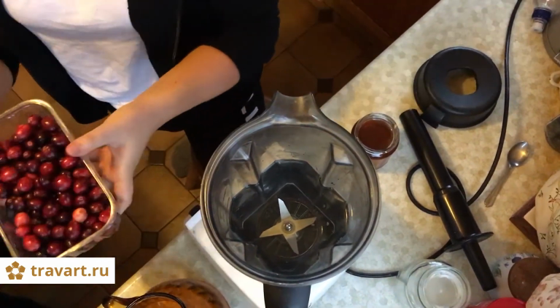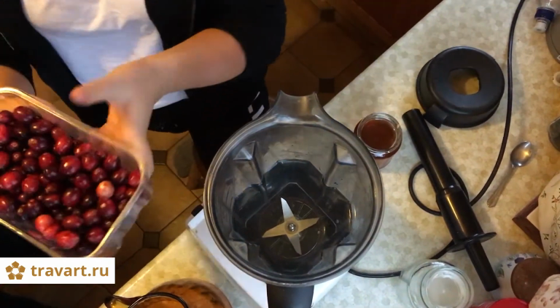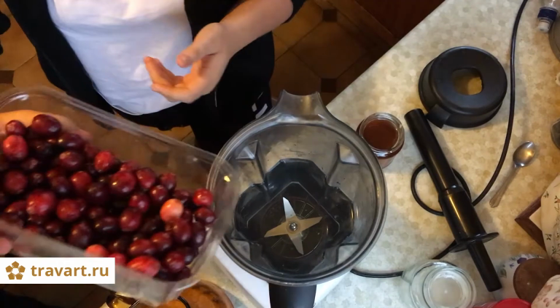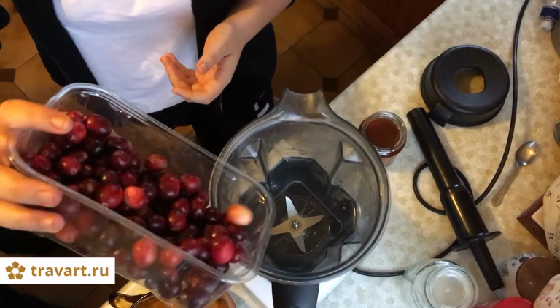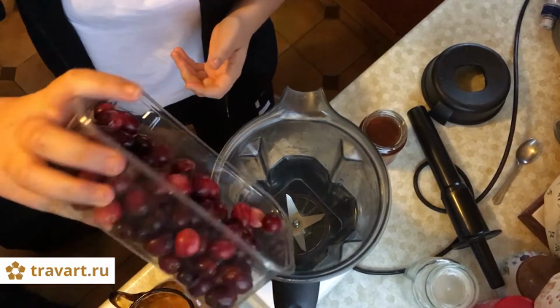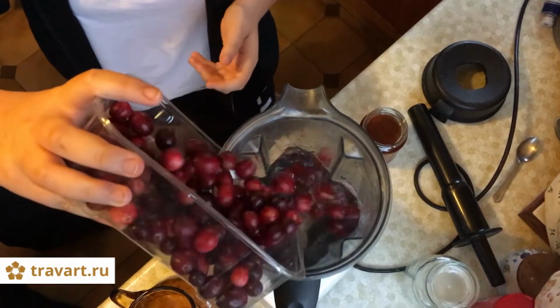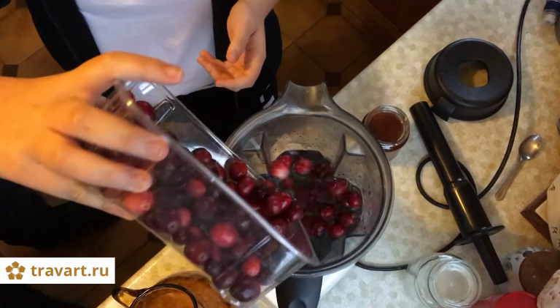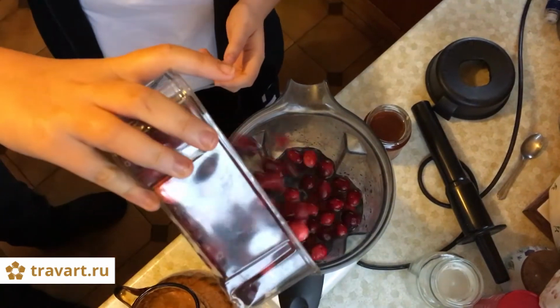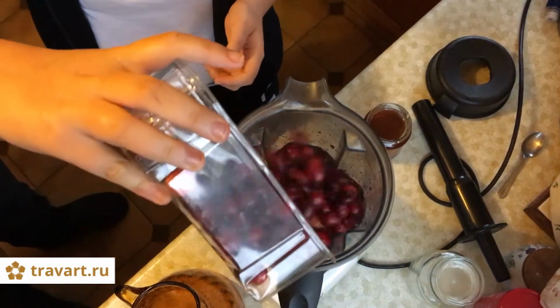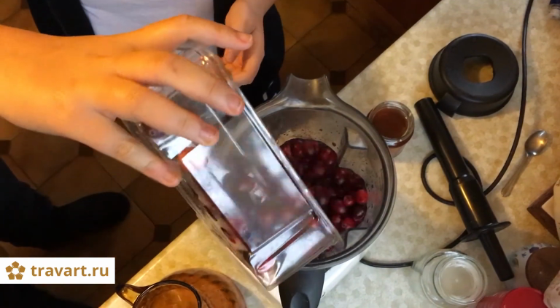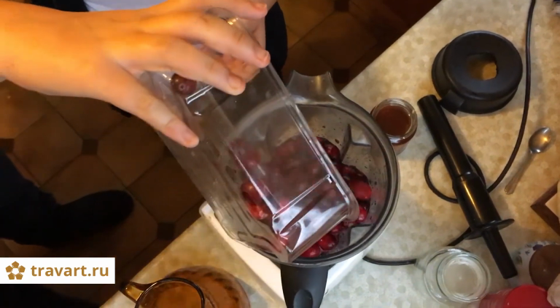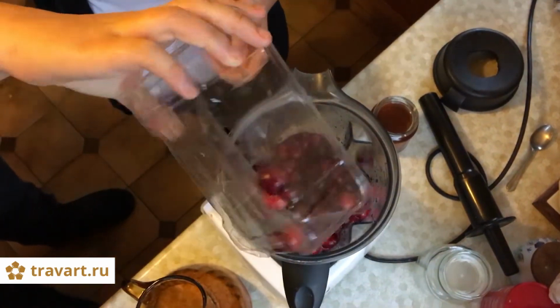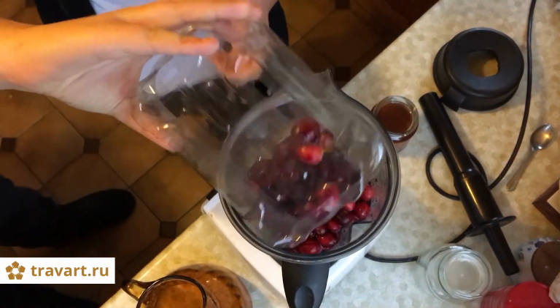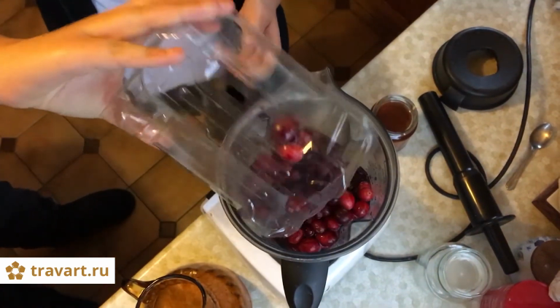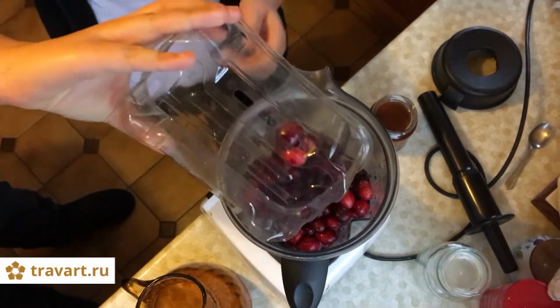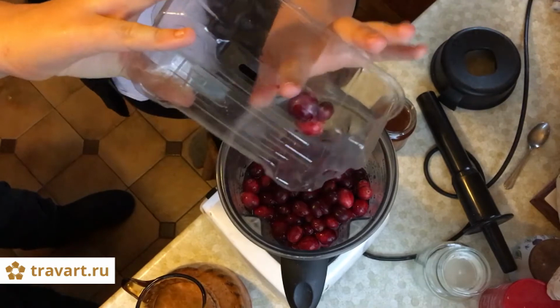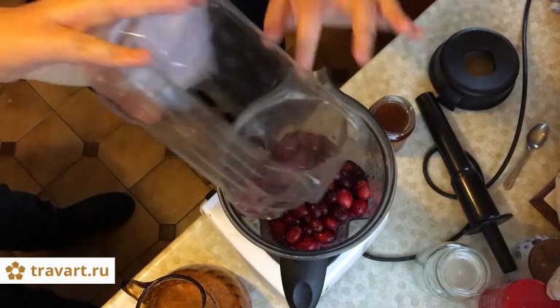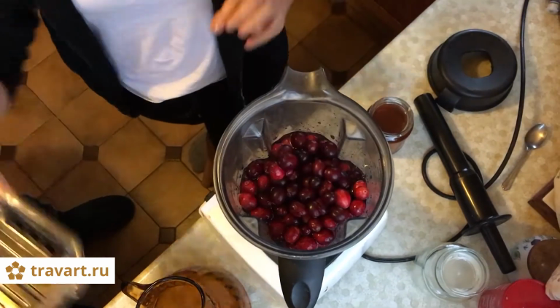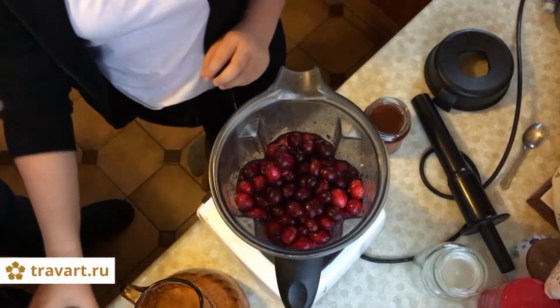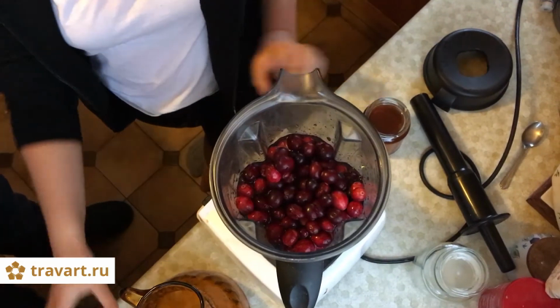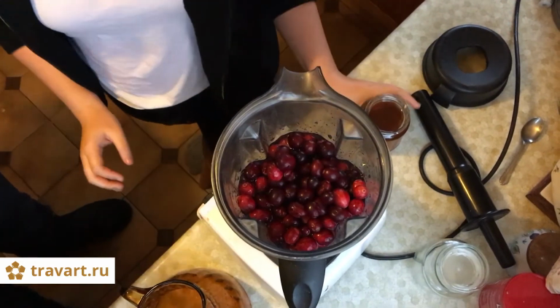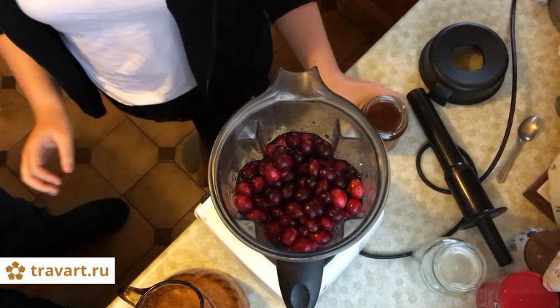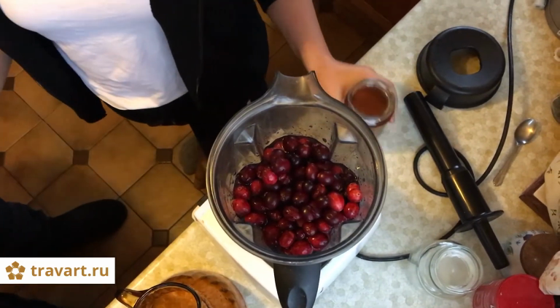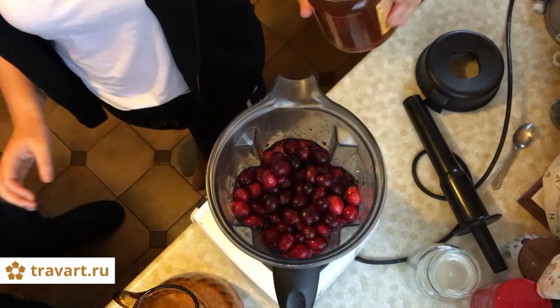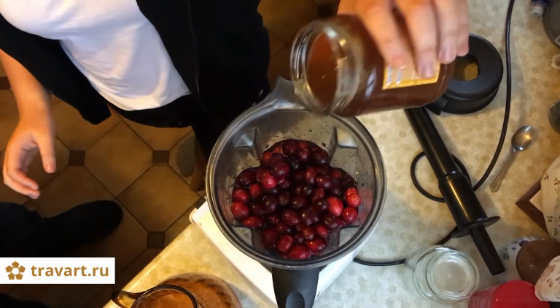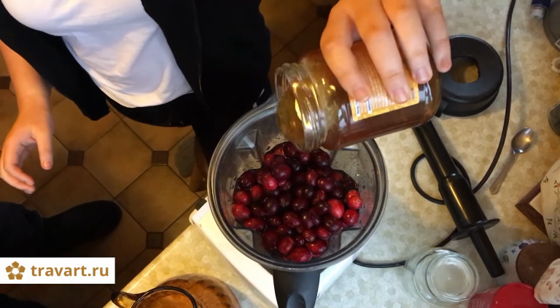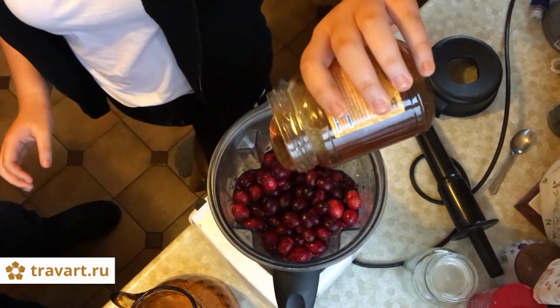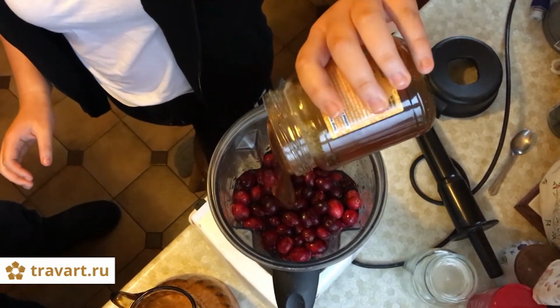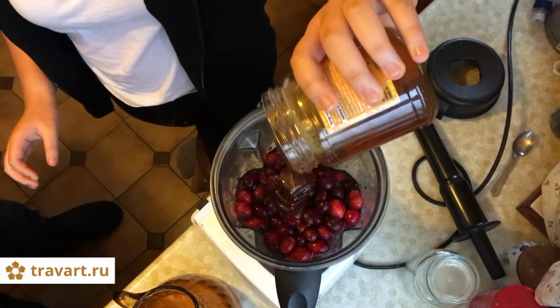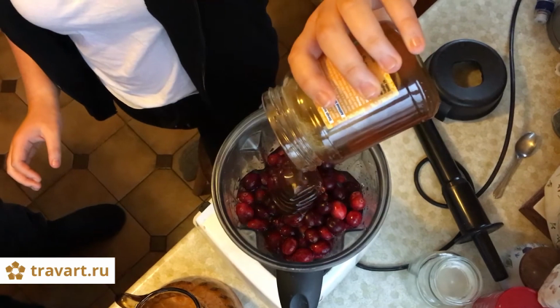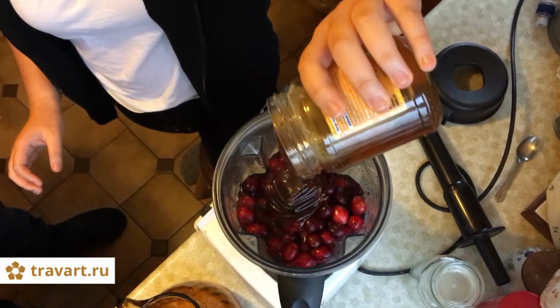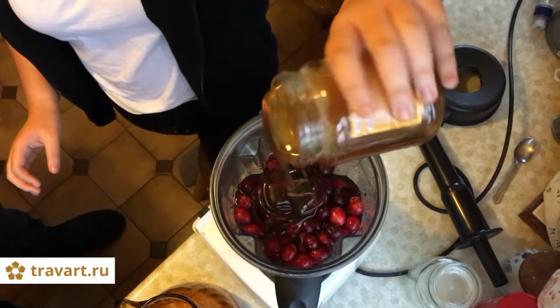We add all the milk. We add milk. Honey?